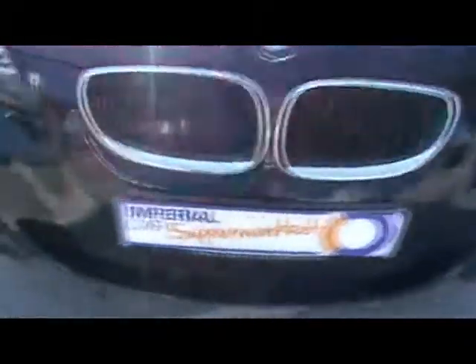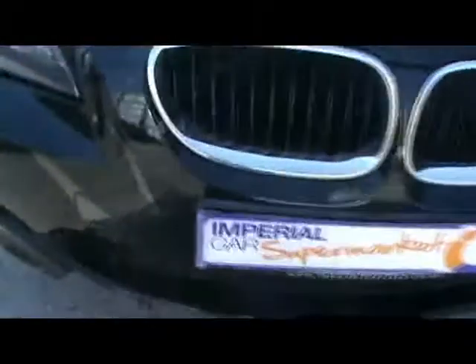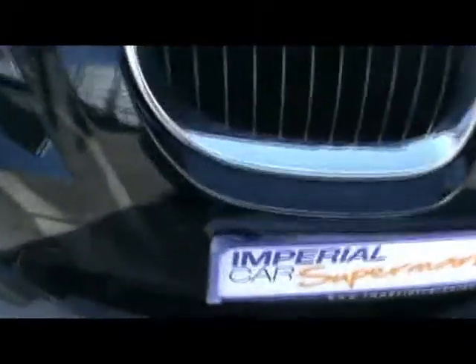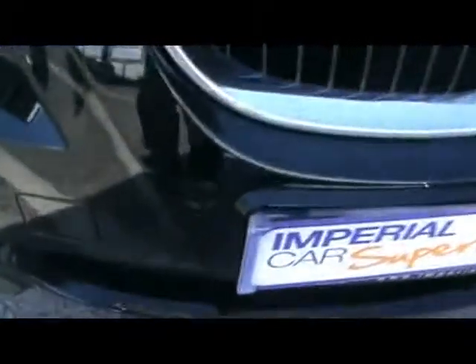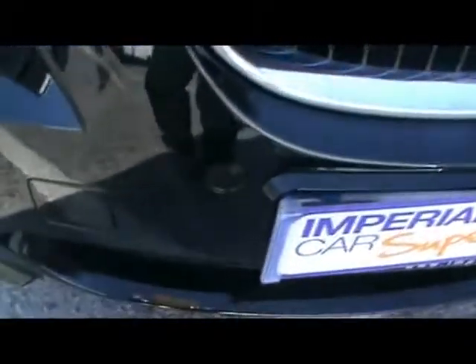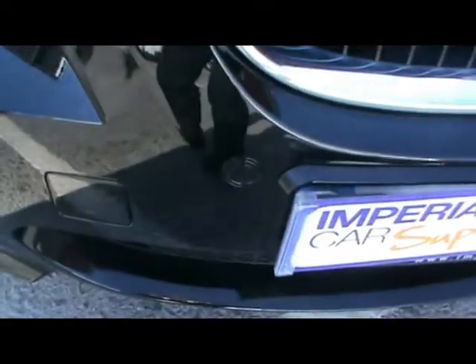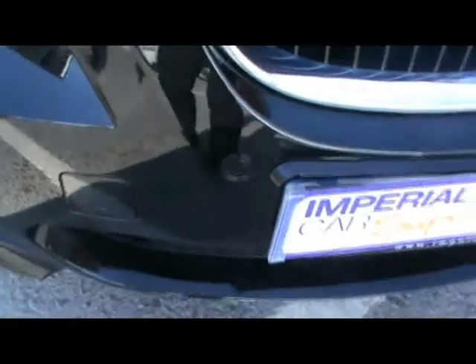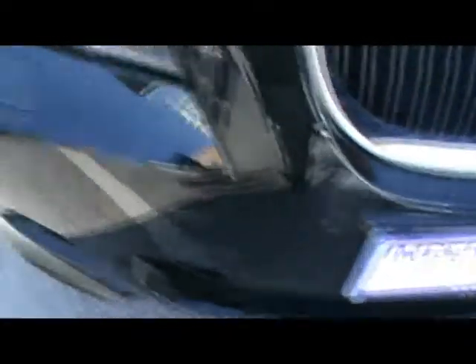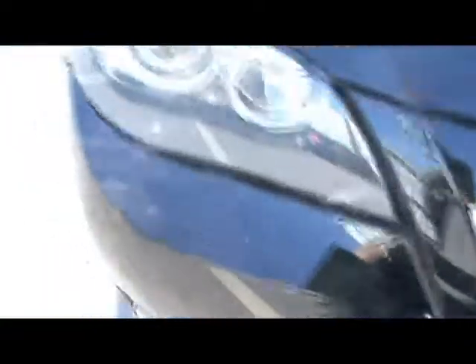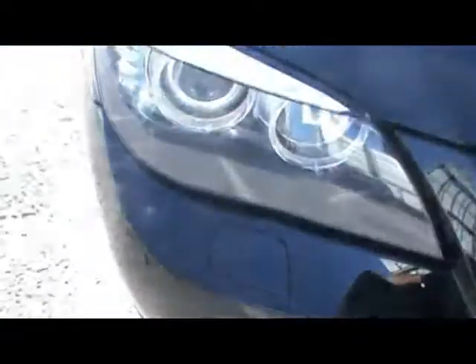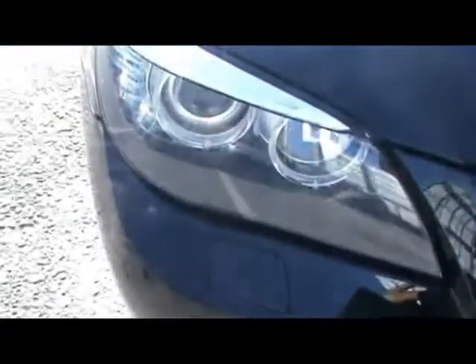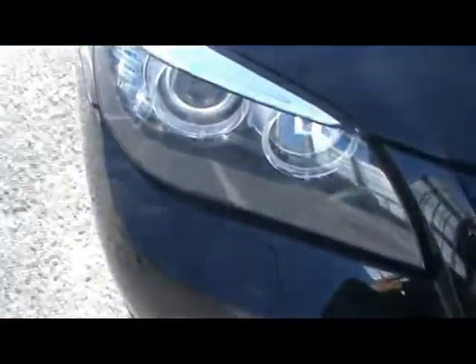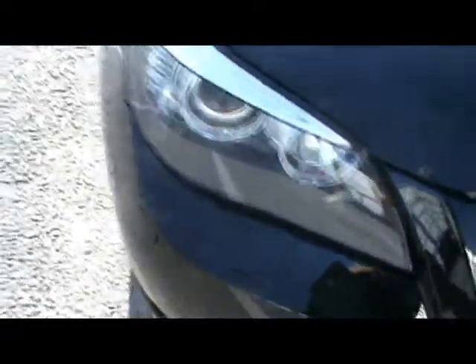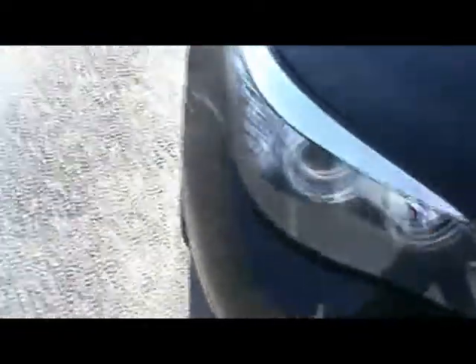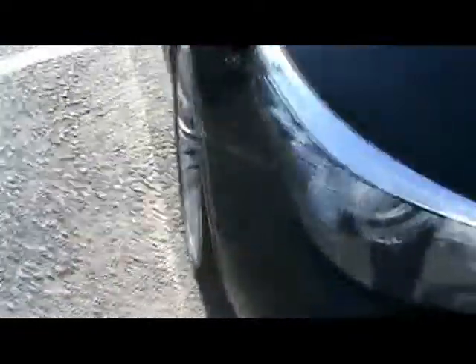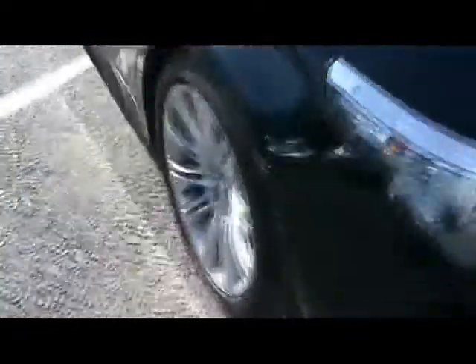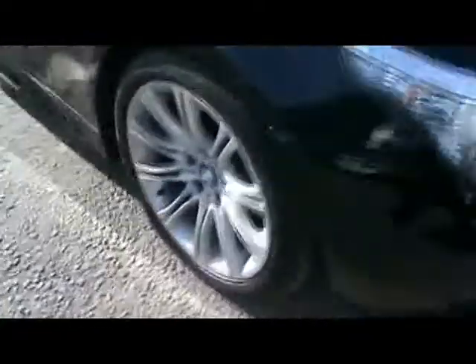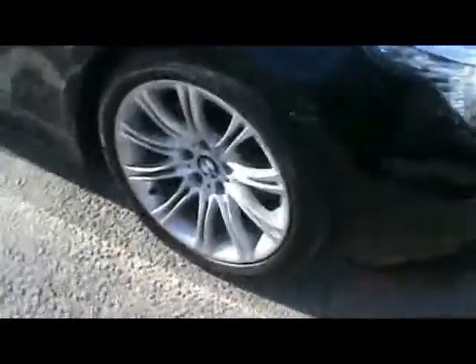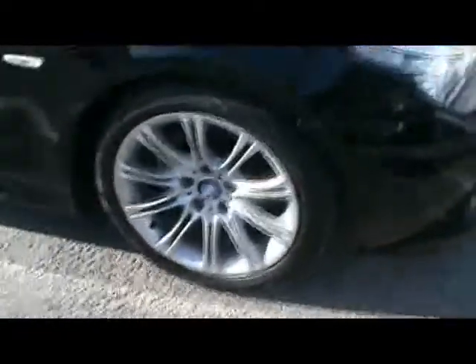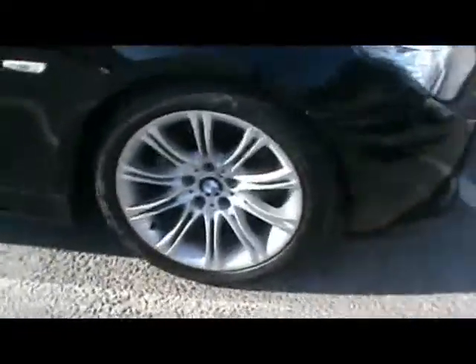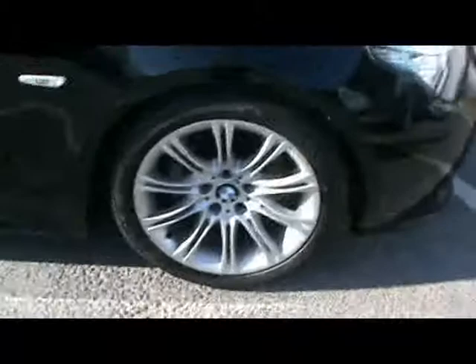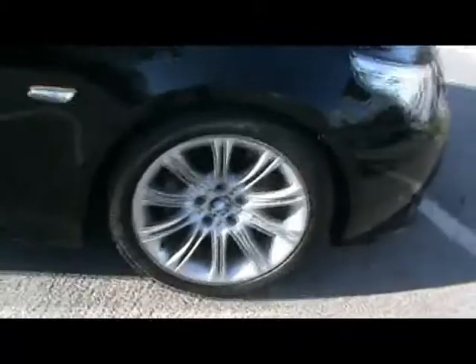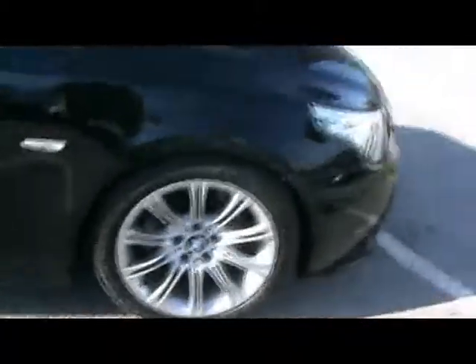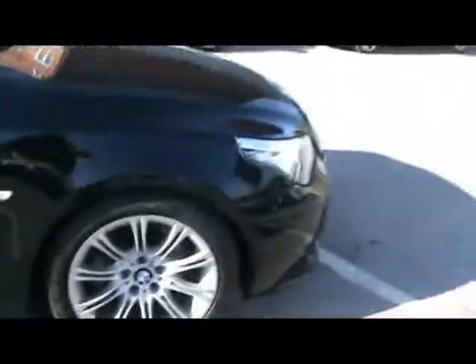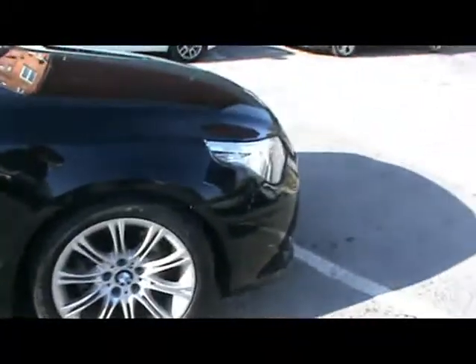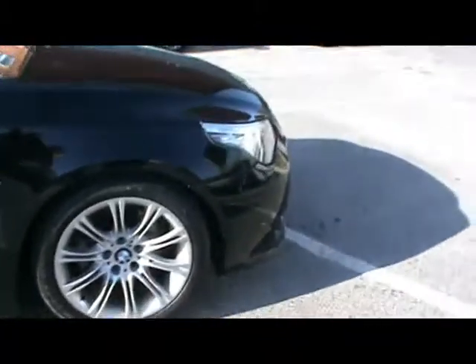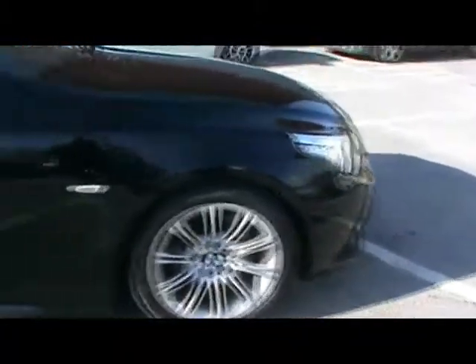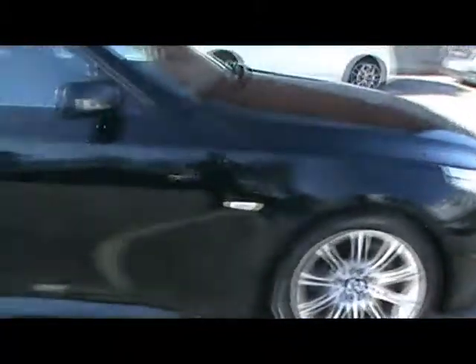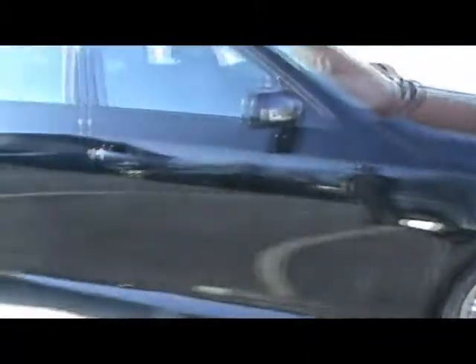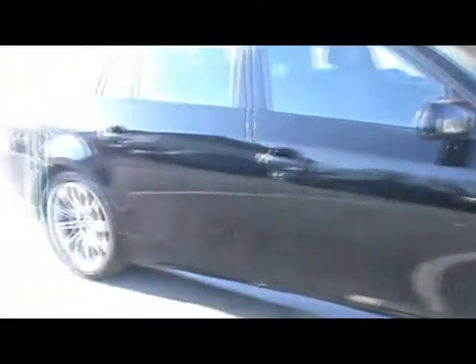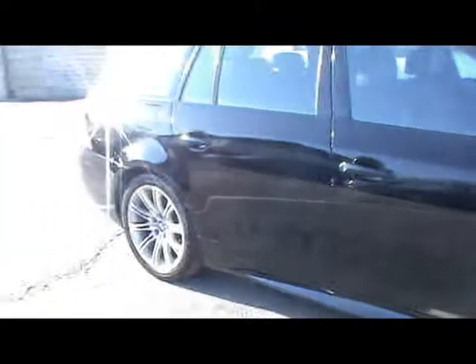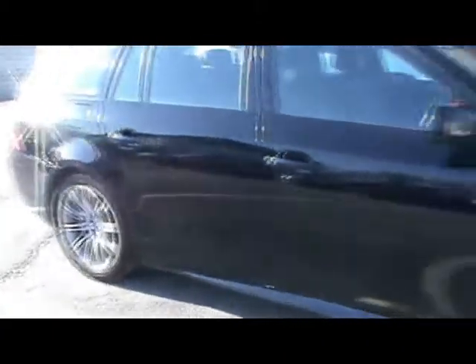Notice up front: front parking assist sensors, Xenon headlights, 18 inch M Sport alloy wheels, and immaculate bodywork.